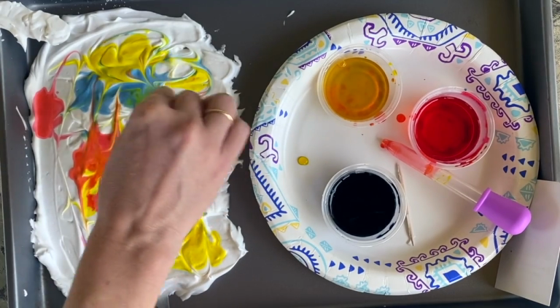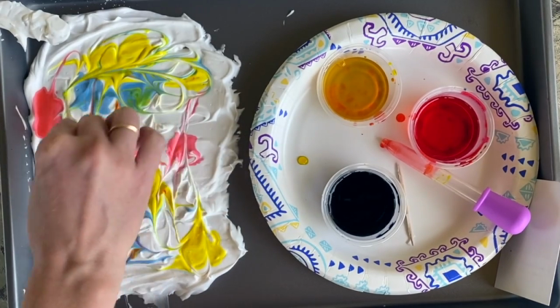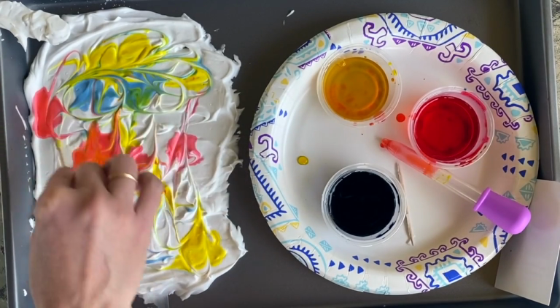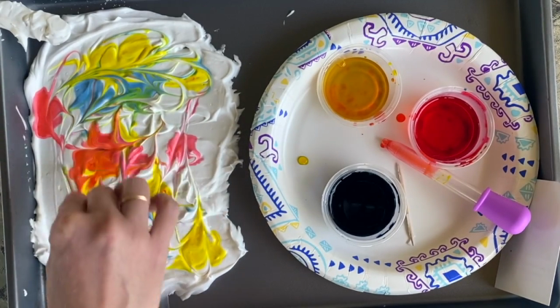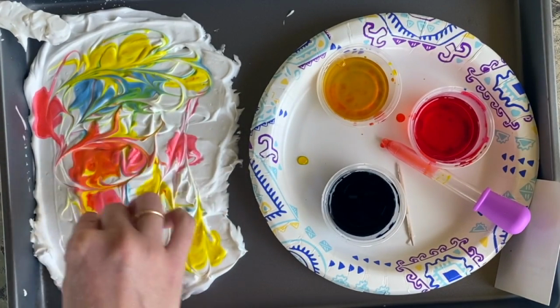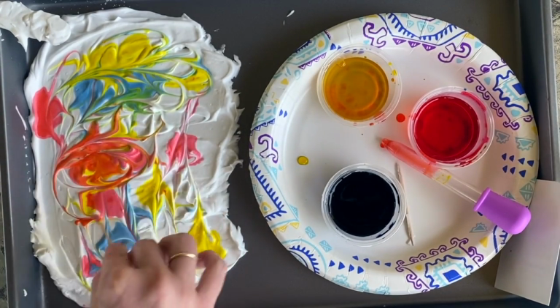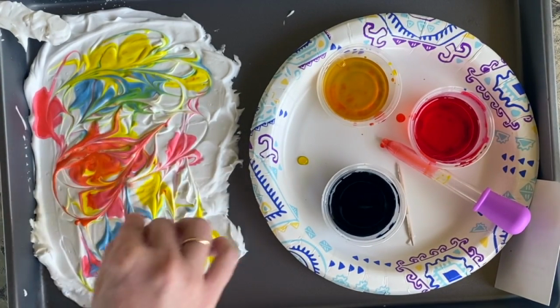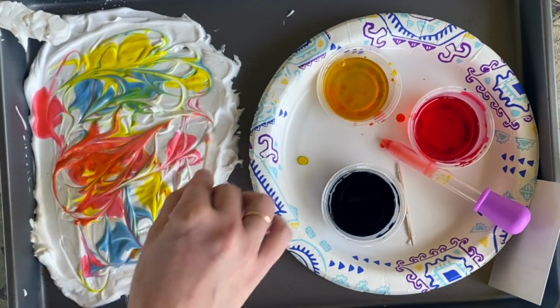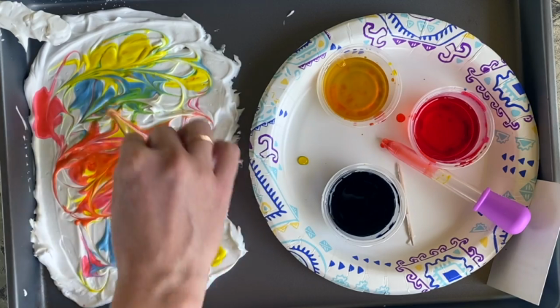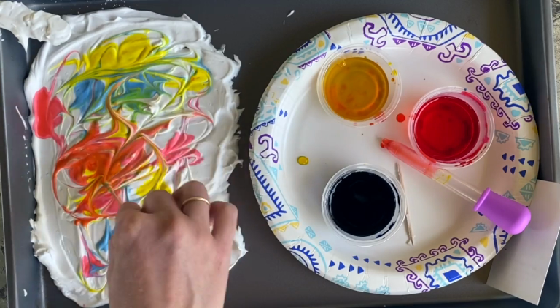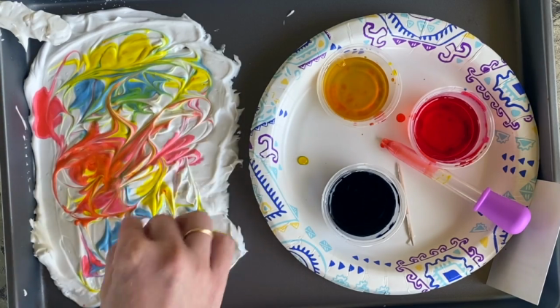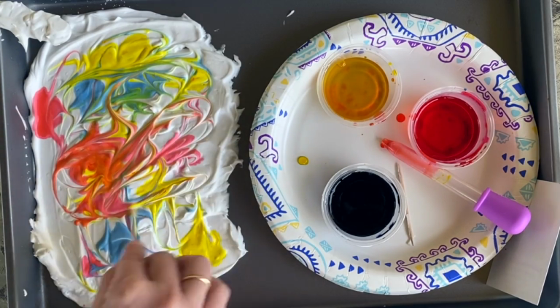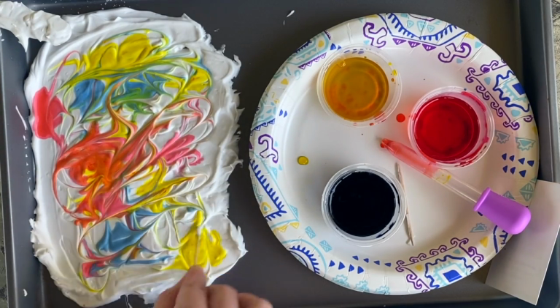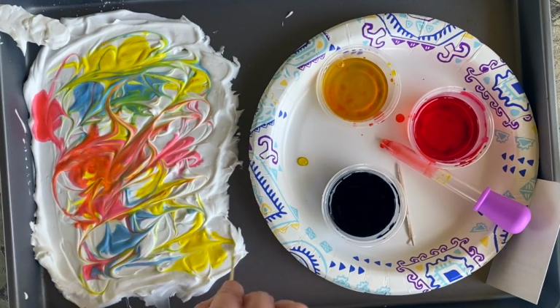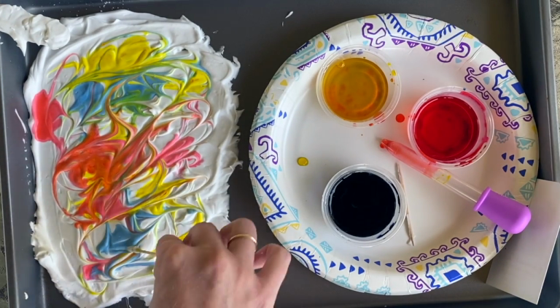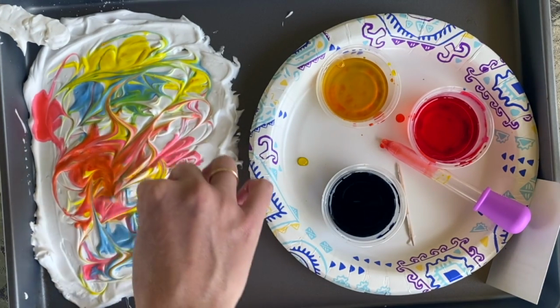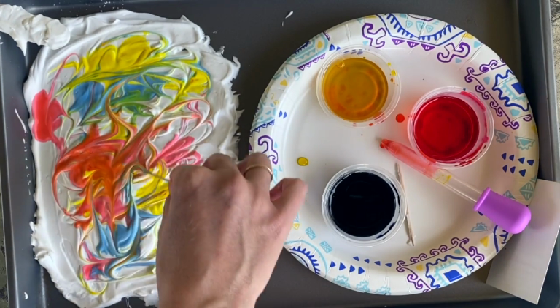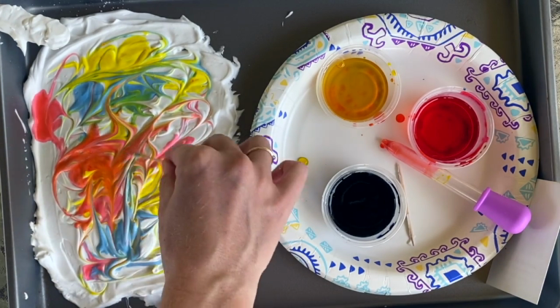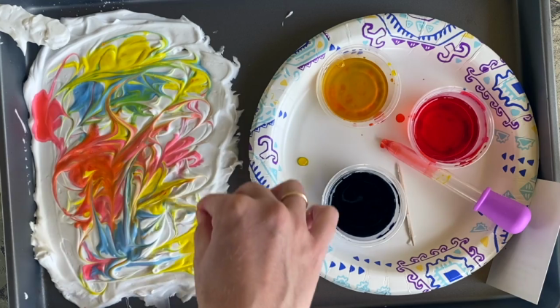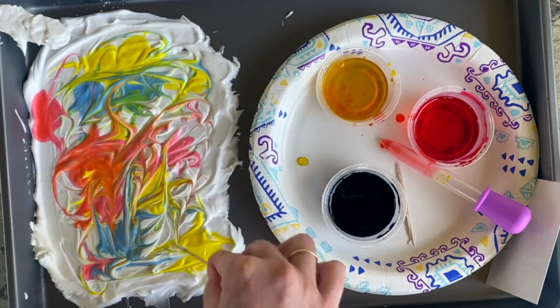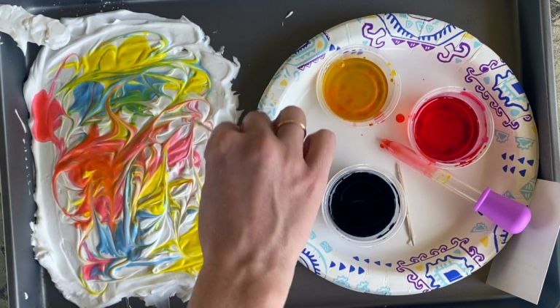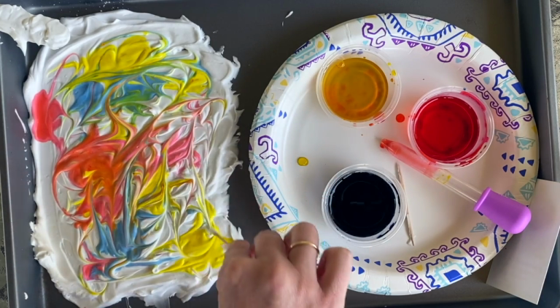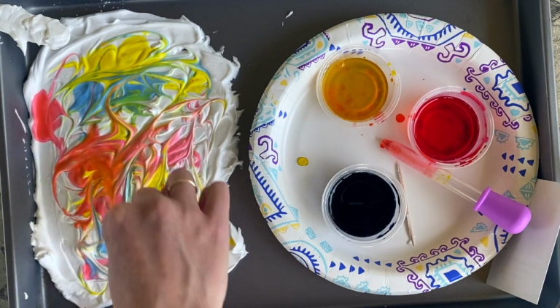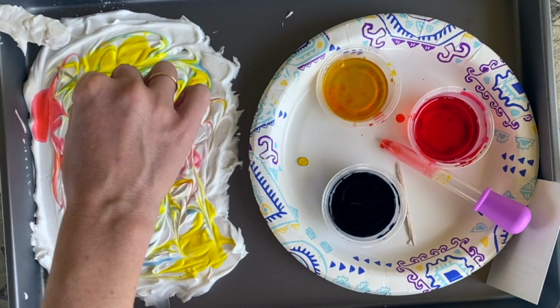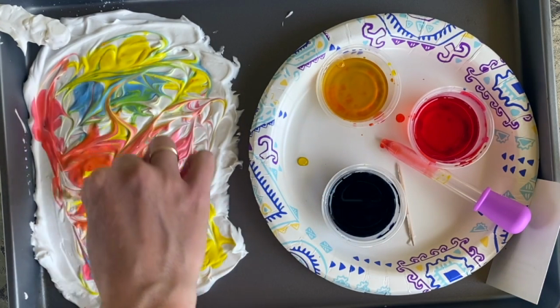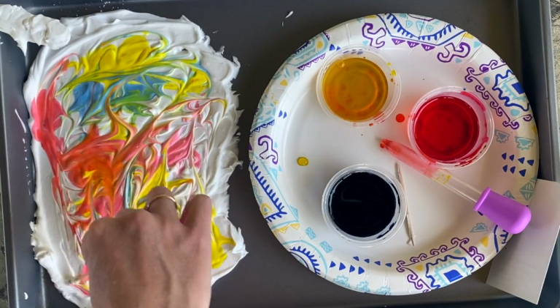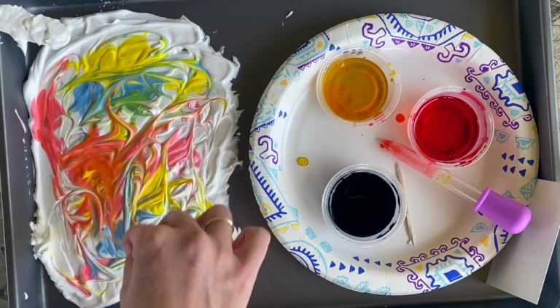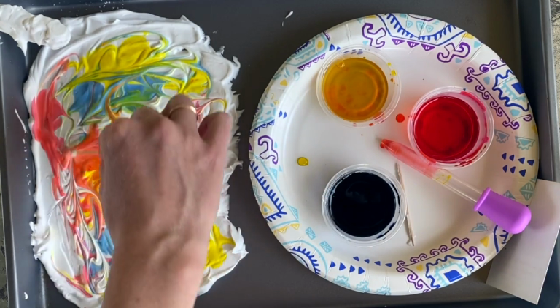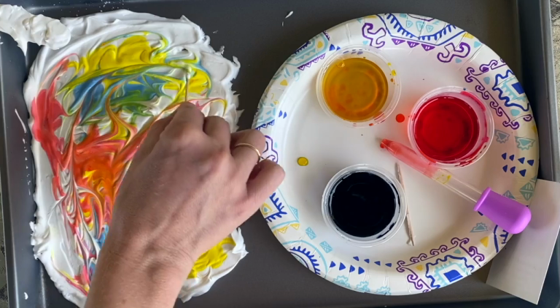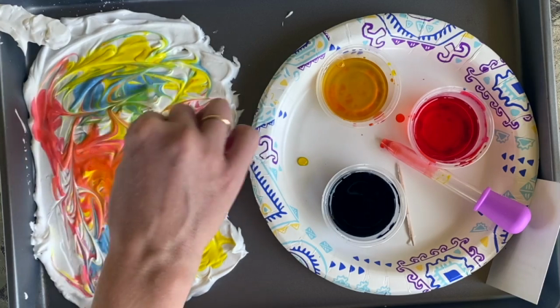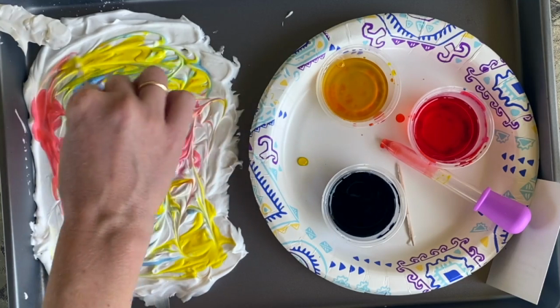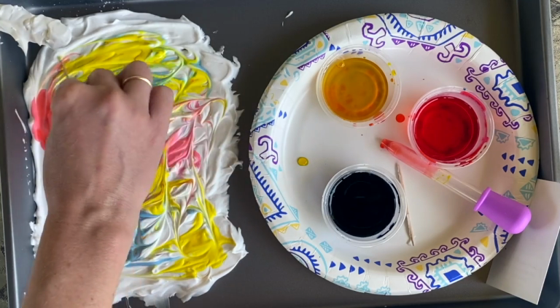I don't want to do this too much, because if you do it too much you're going to end up with one muddy mud color and it's going to look like muddy mud — and that's all it's going to look like. So don't swirl it so much that you lose all of your colors.